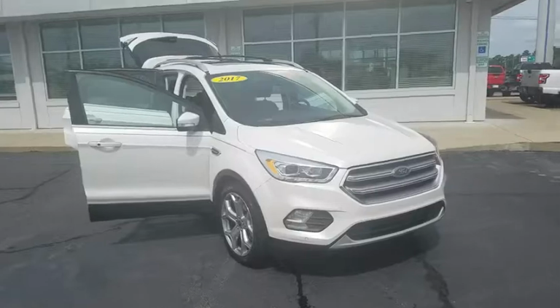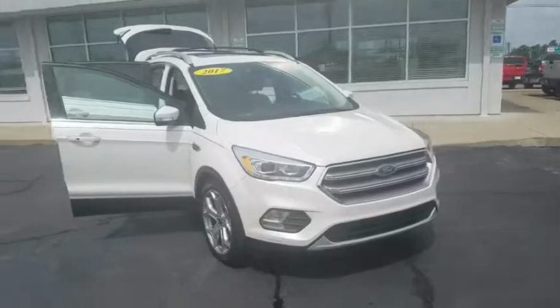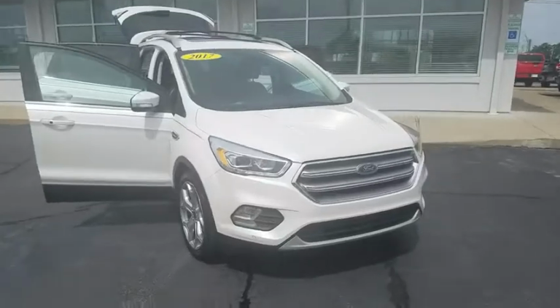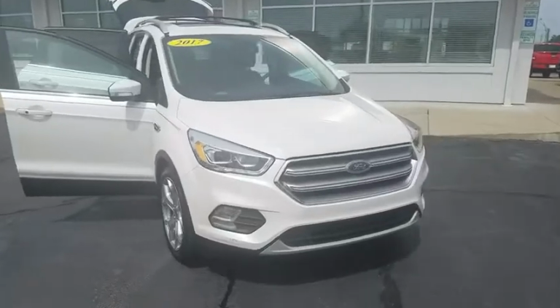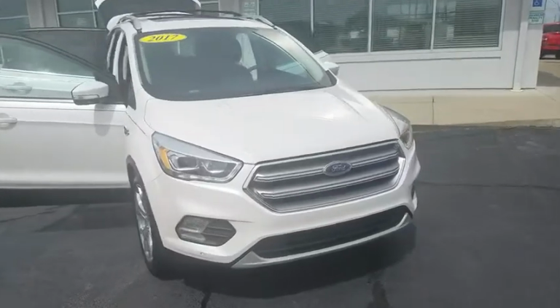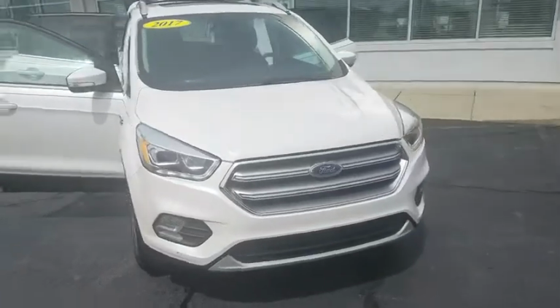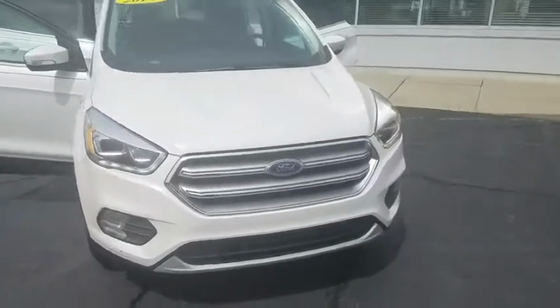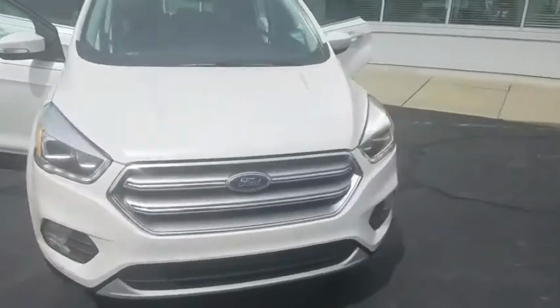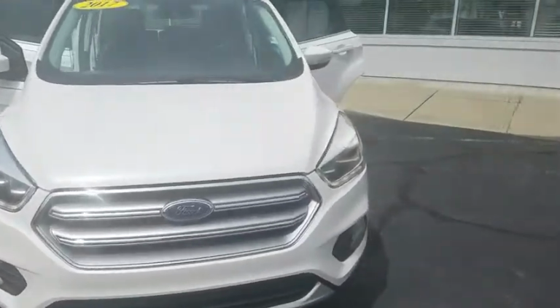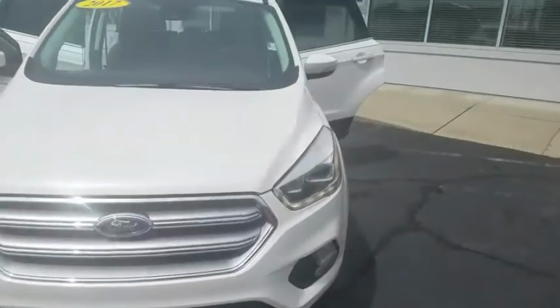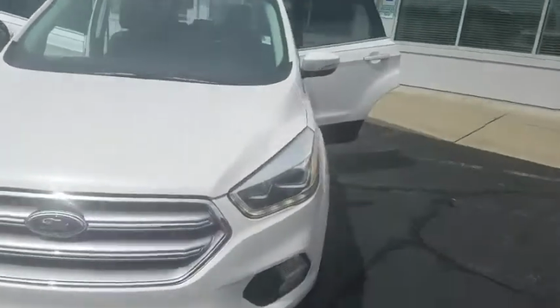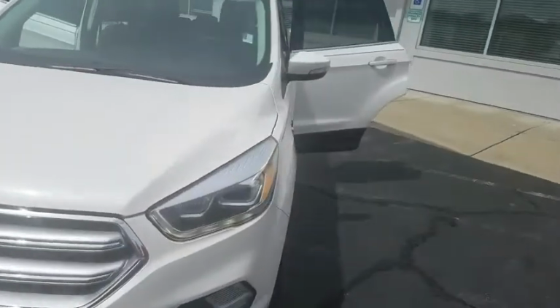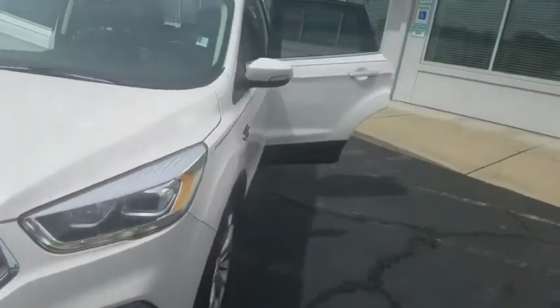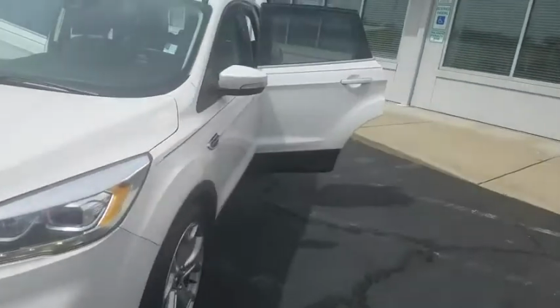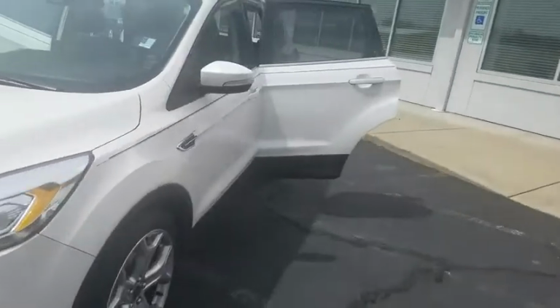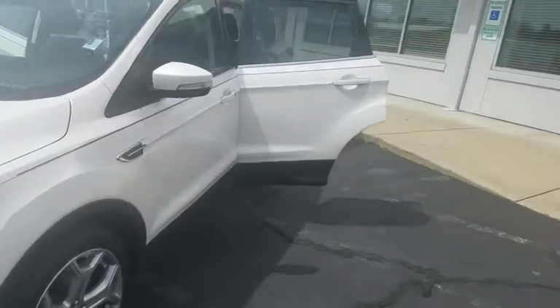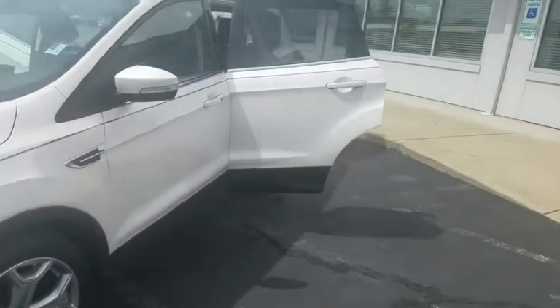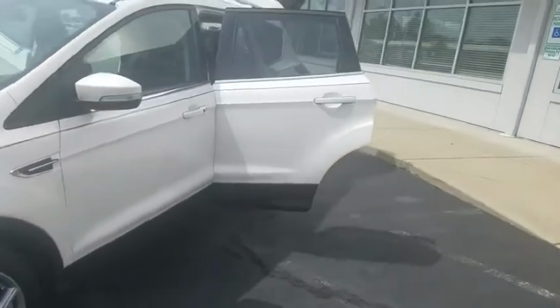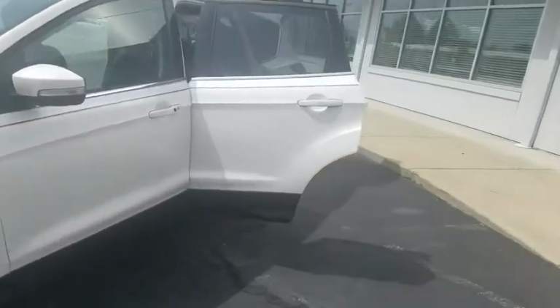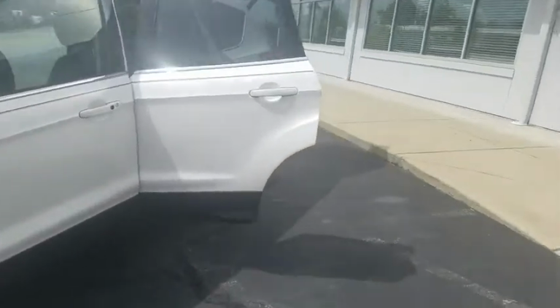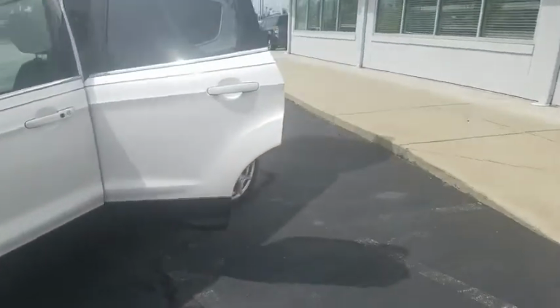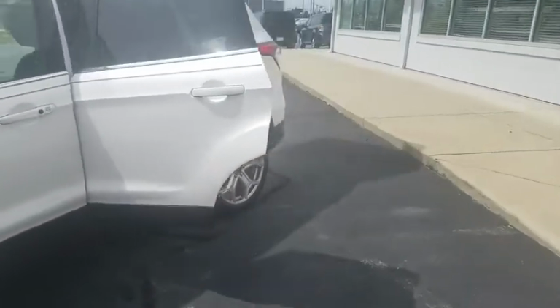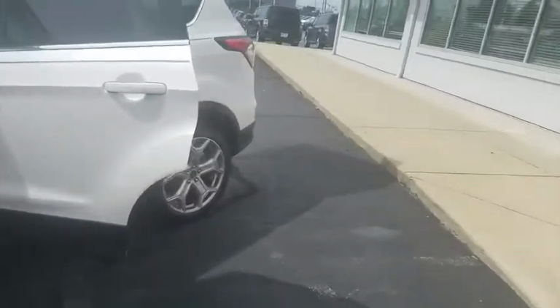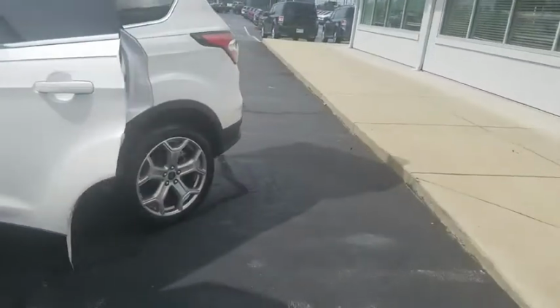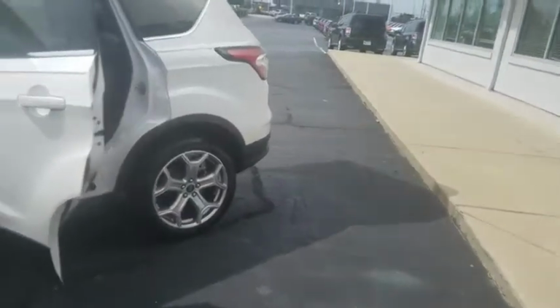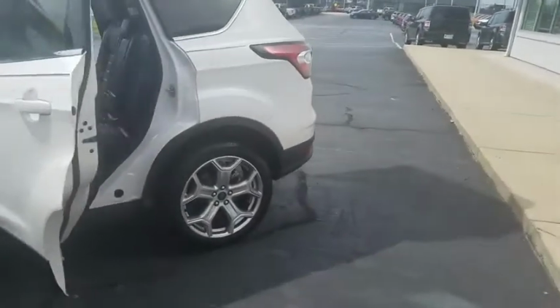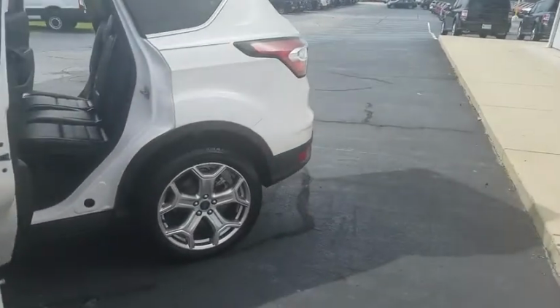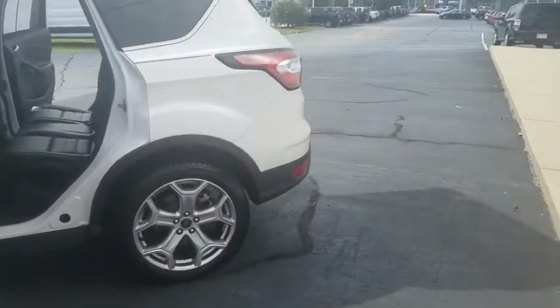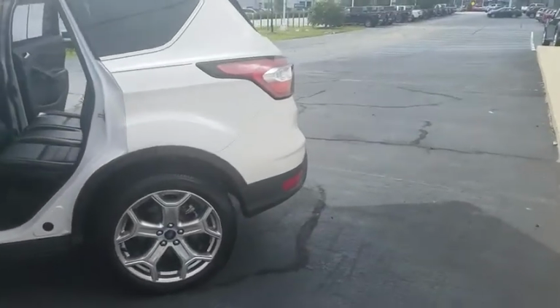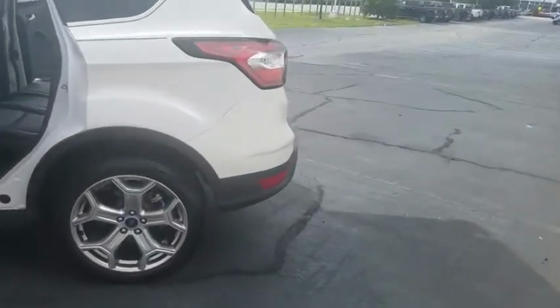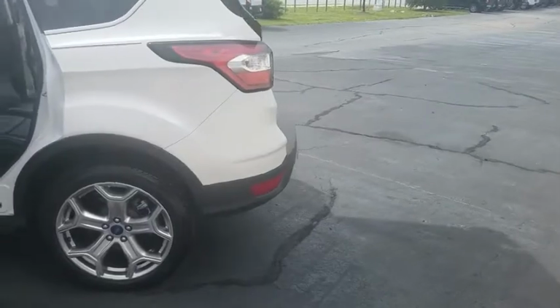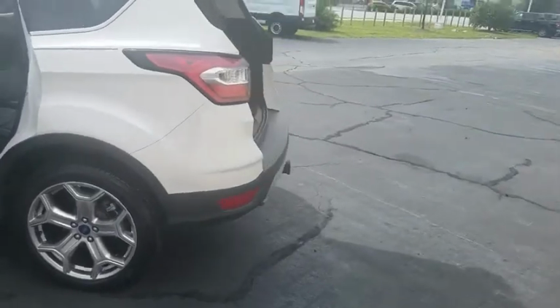You are going to love the 2017 Ford Escape. Gas engines flex, tow, sip and go with Ford Escape. This vehicle has less than 55,000 miles.